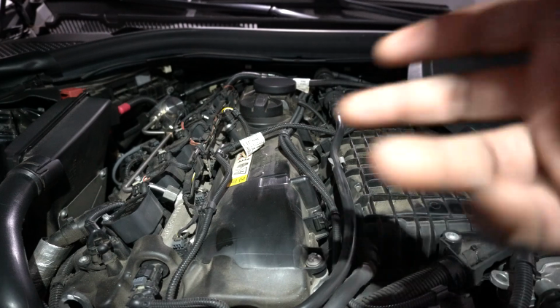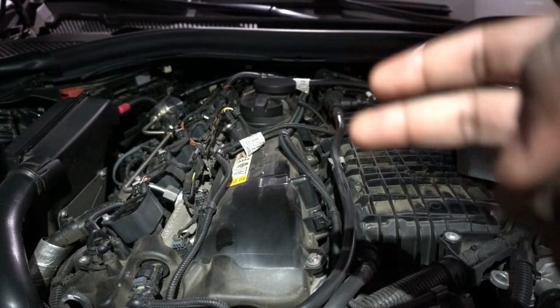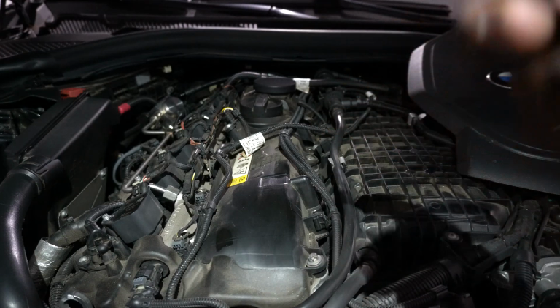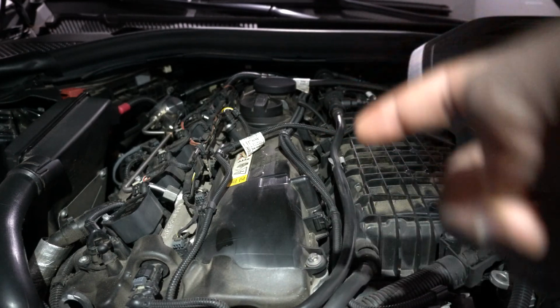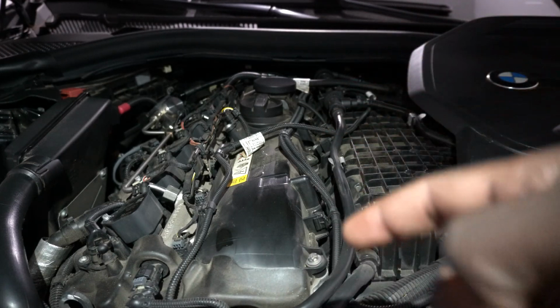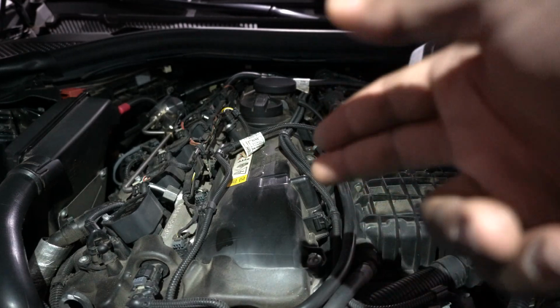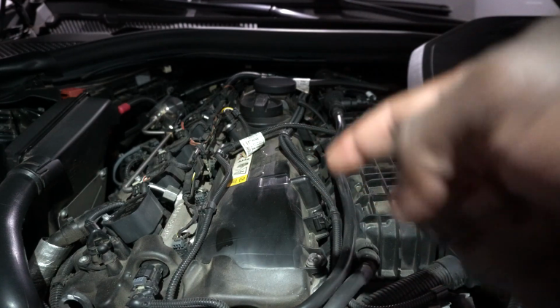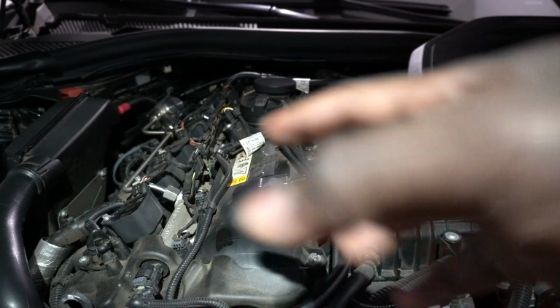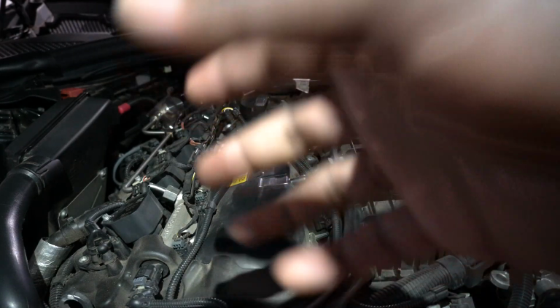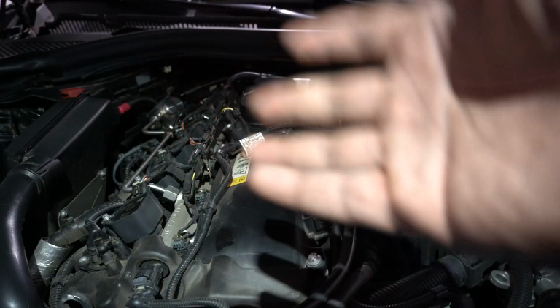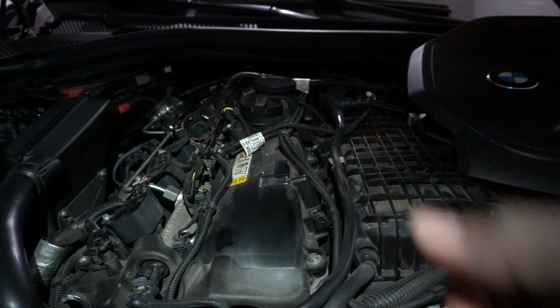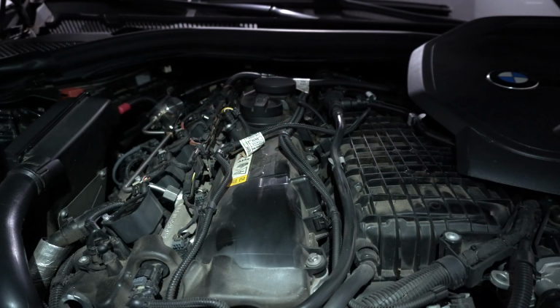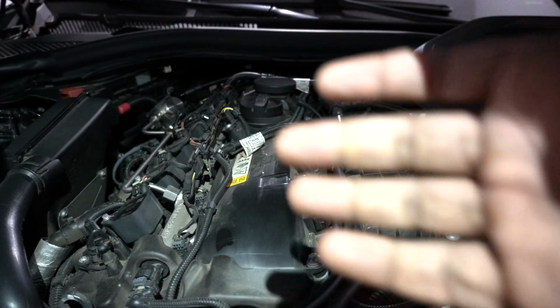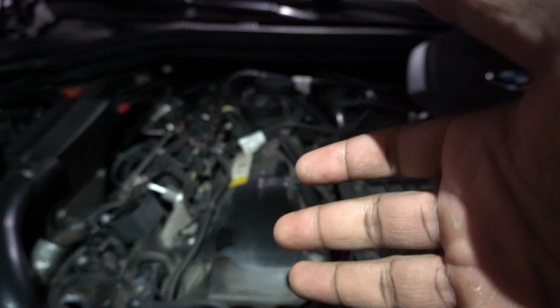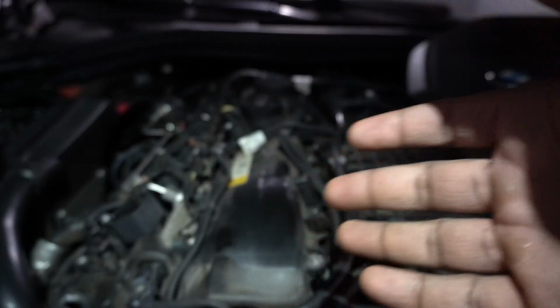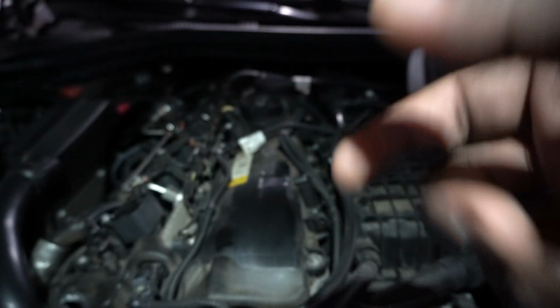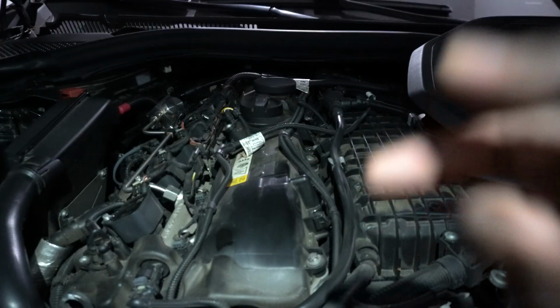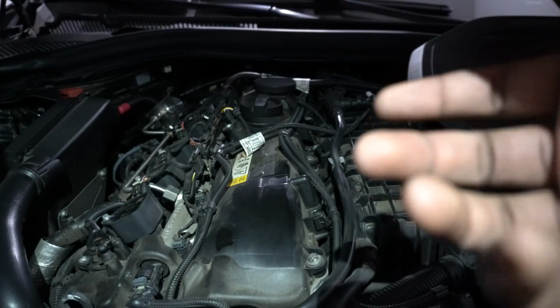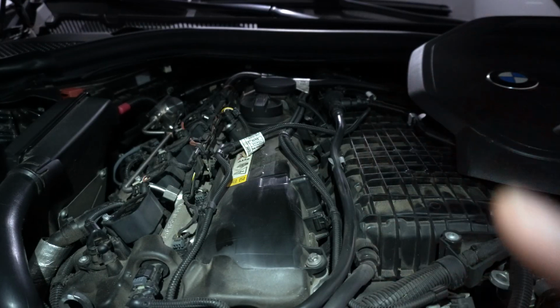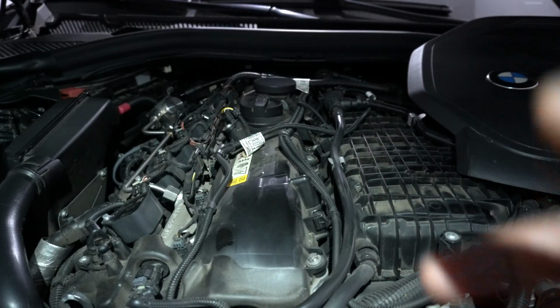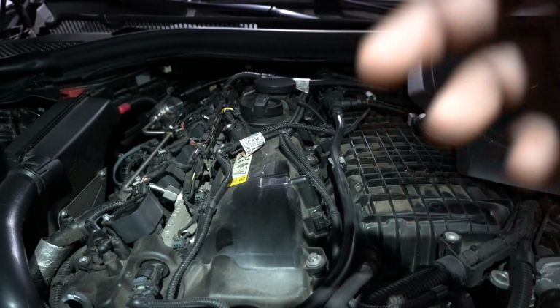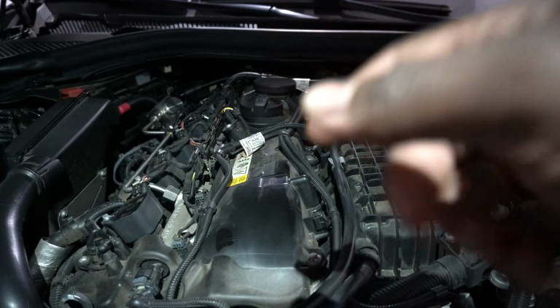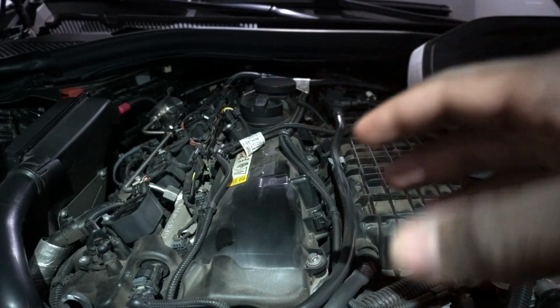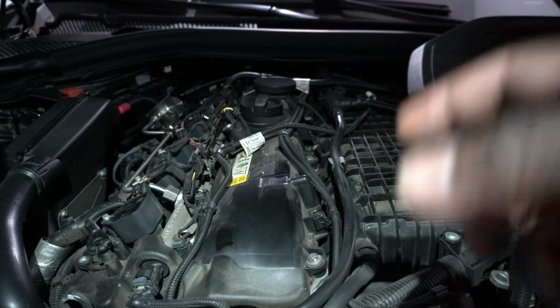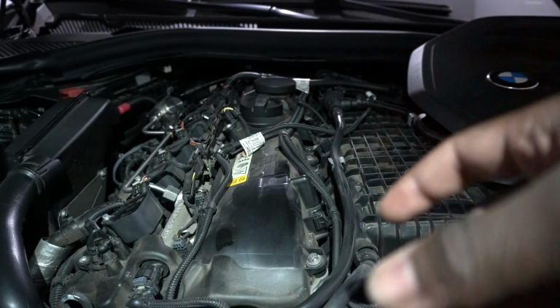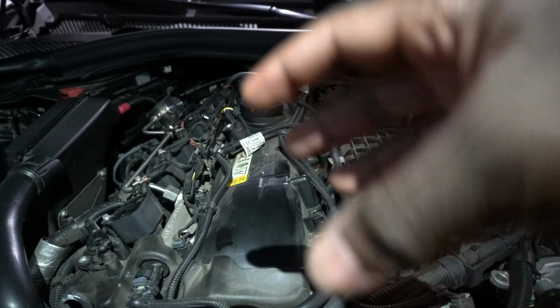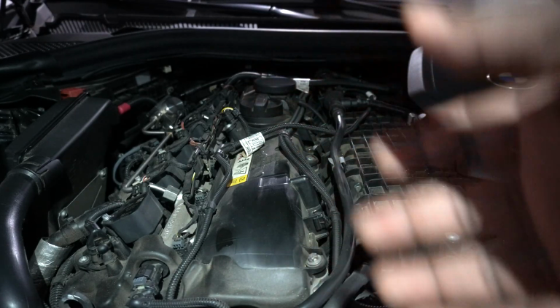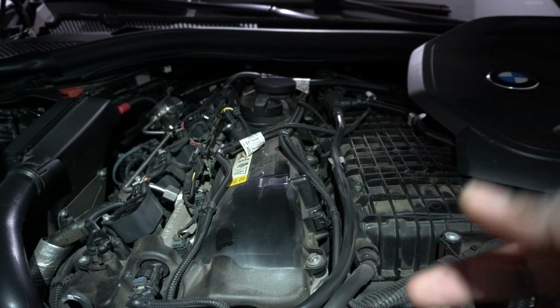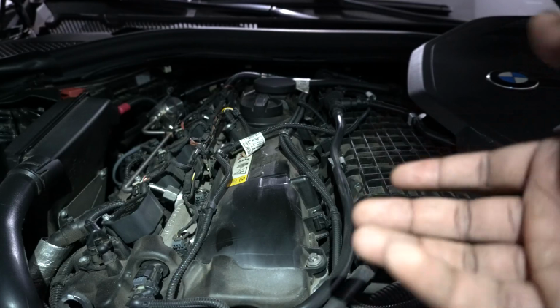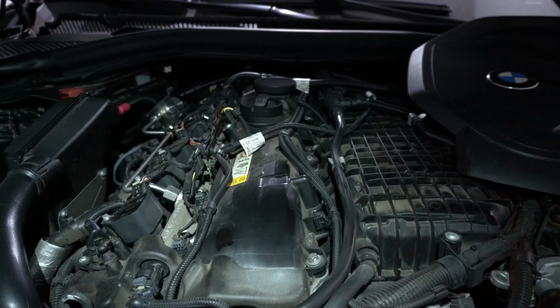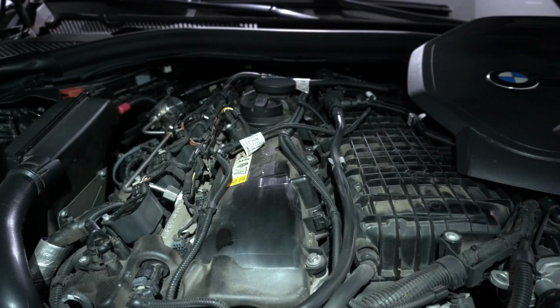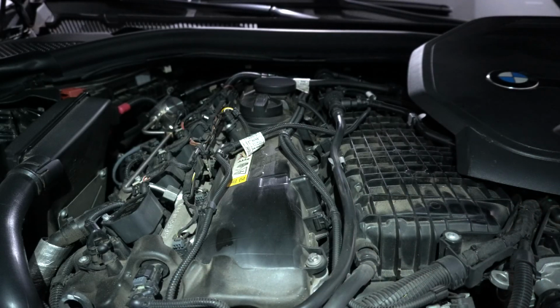What is going on guys, Buntai here, and we will be replacing our engine mounts and transmission mounts in this video. I'll be walking you guys through a thorough explanation on how to replace it on your 540i.